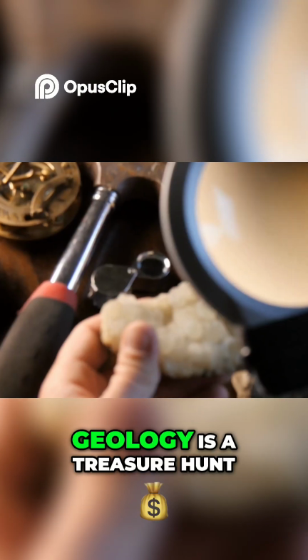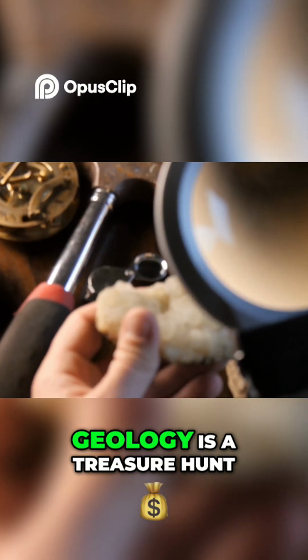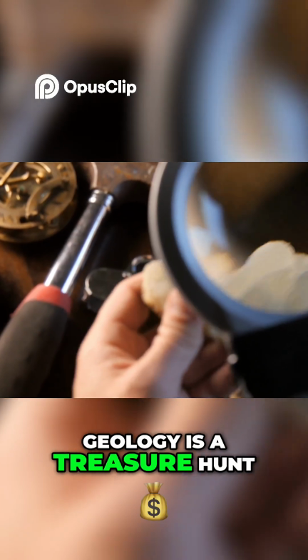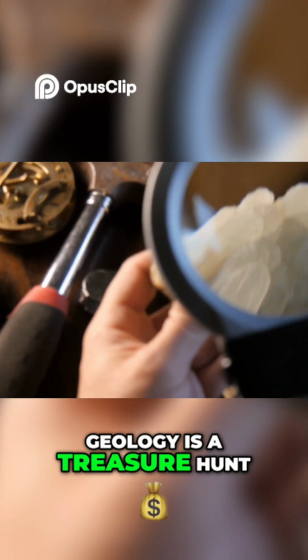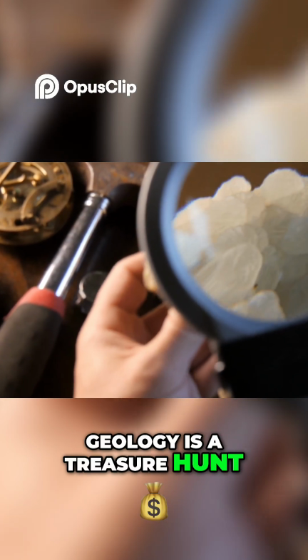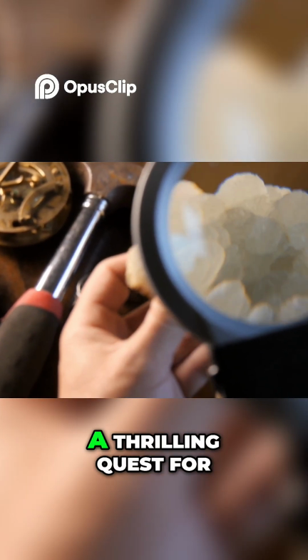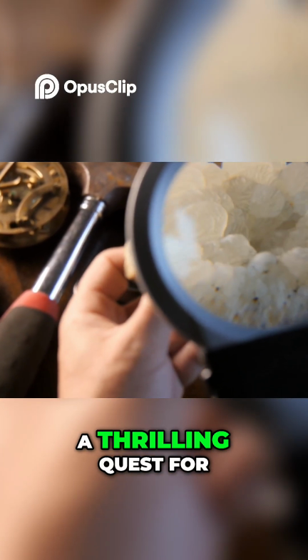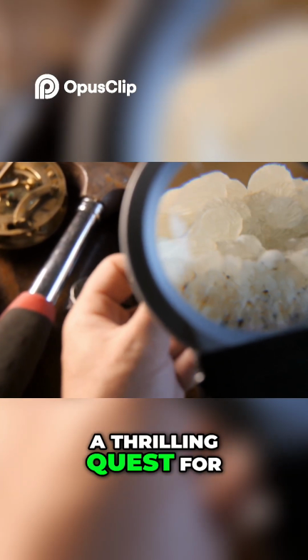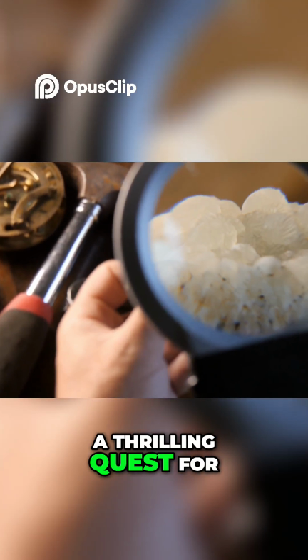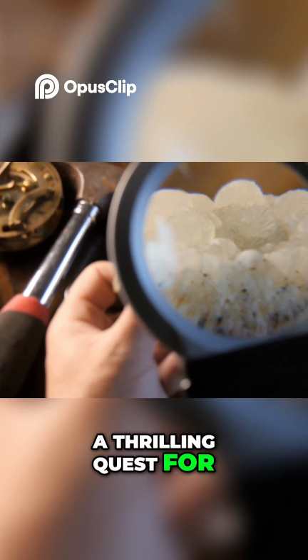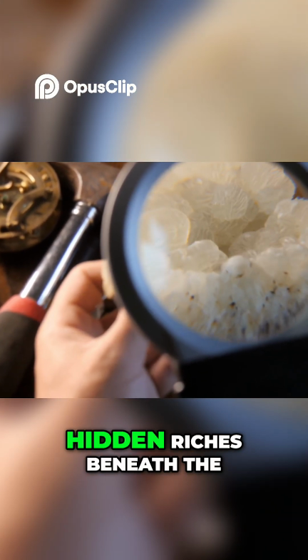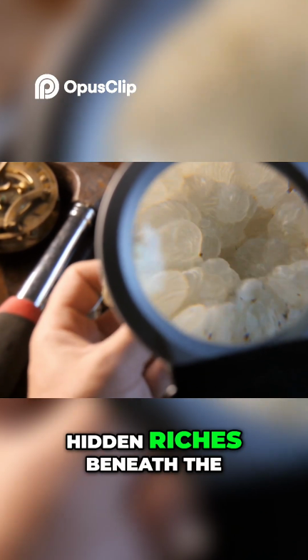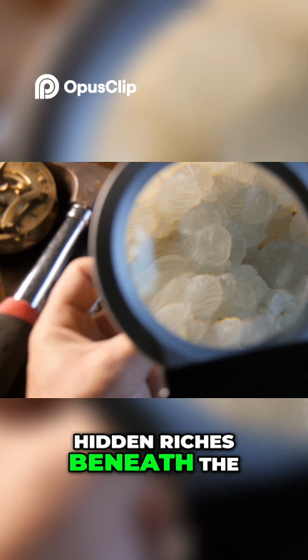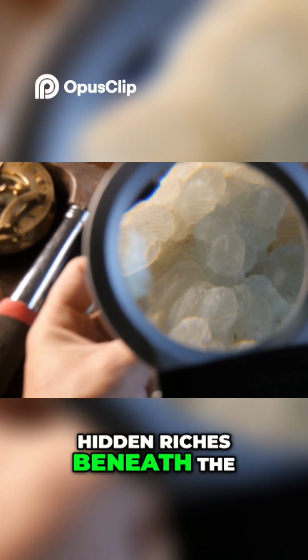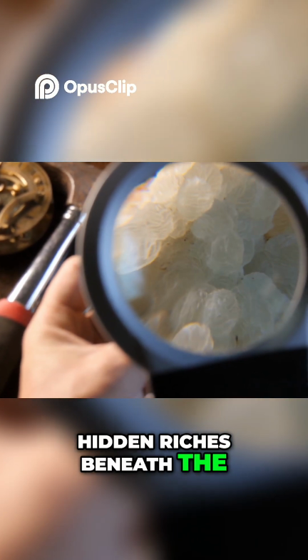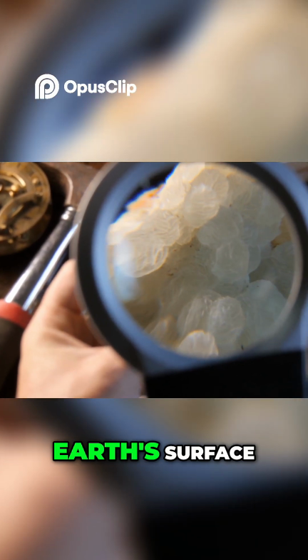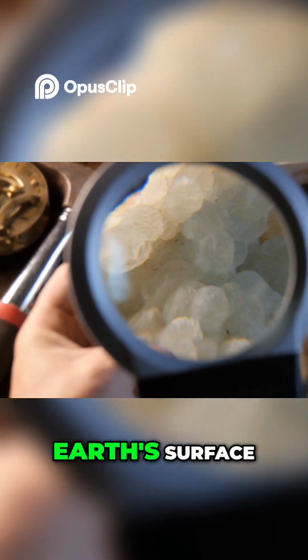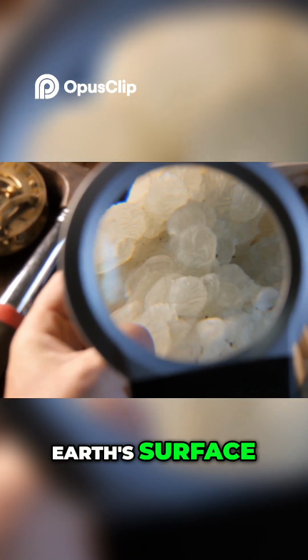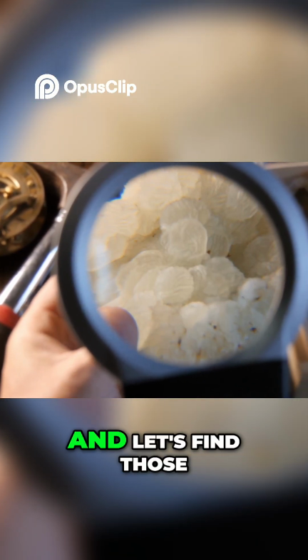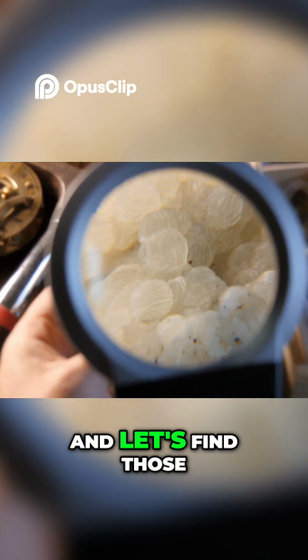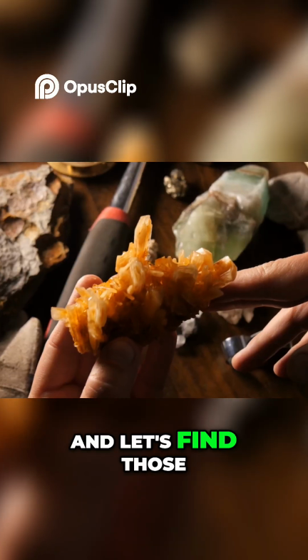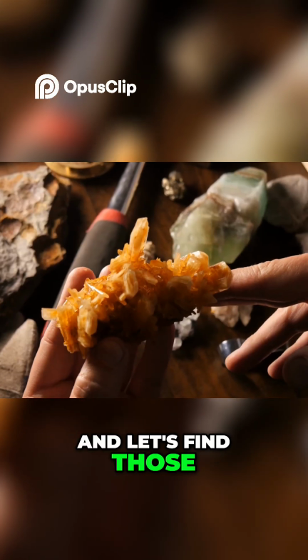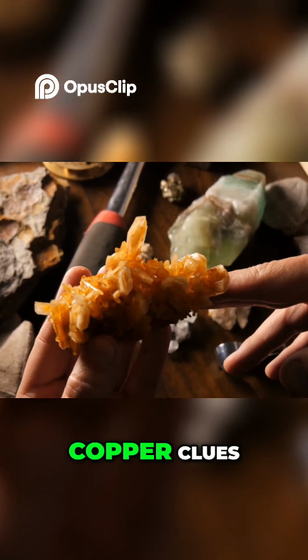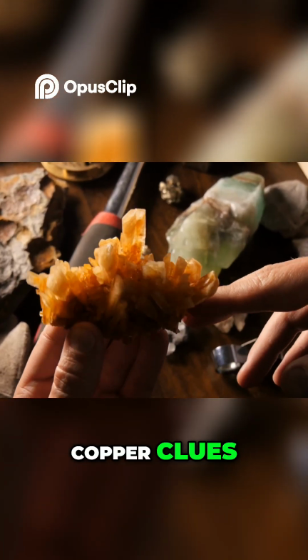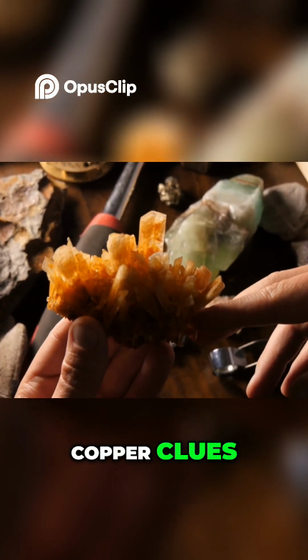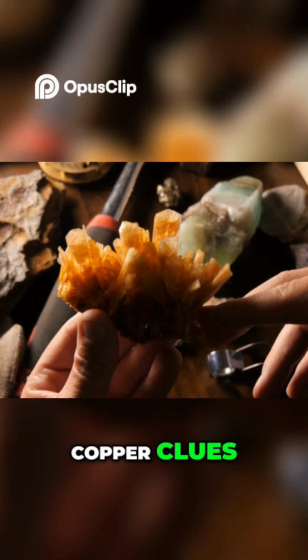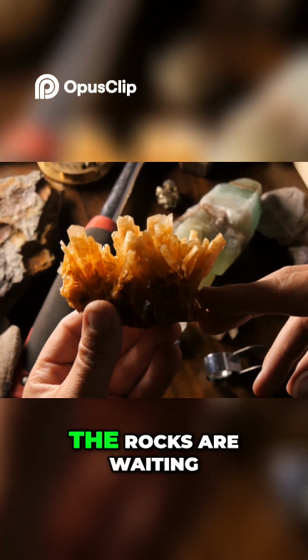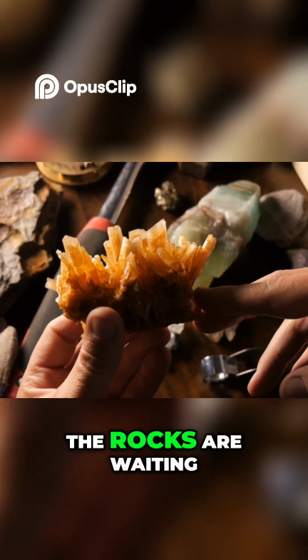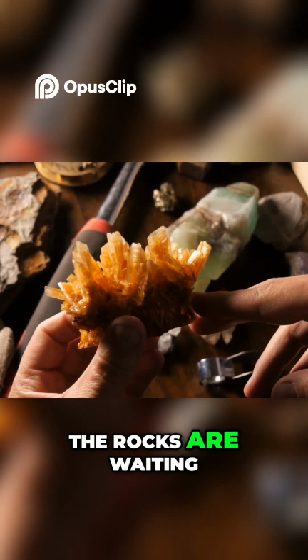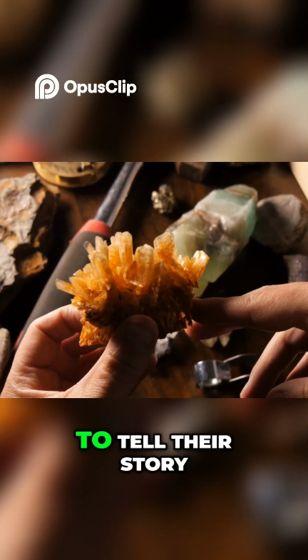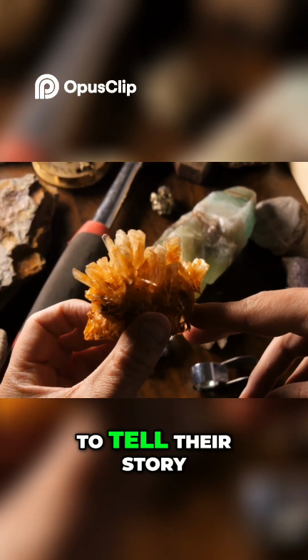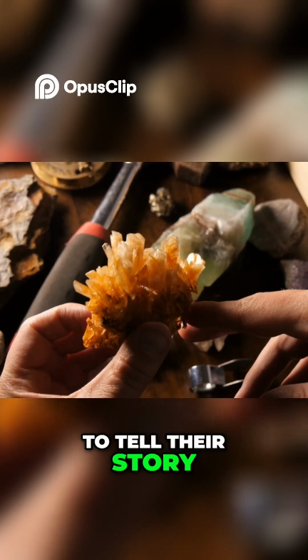Geology is a treasure hunt, a thrilling quest for hidden riches beneath the Earth's surface. And let's find those copper clues — the rocks are waiting to tell their story.